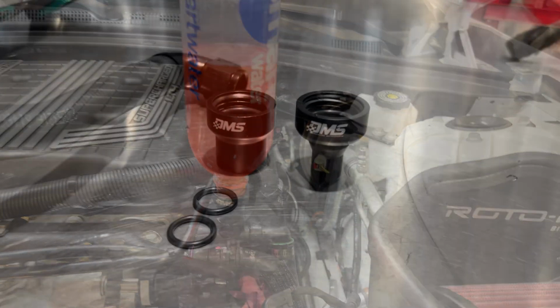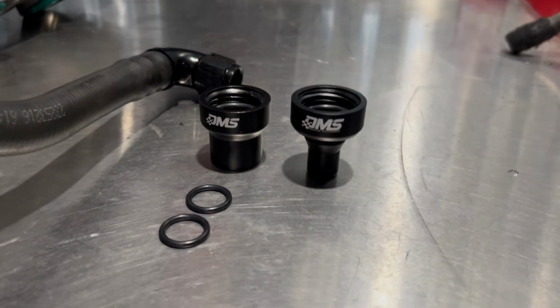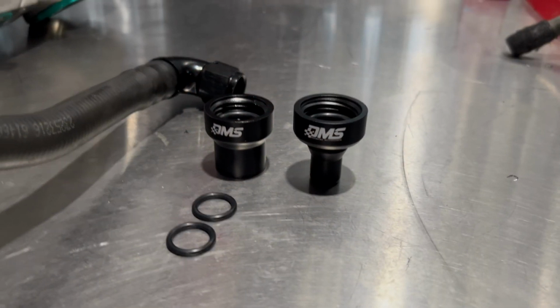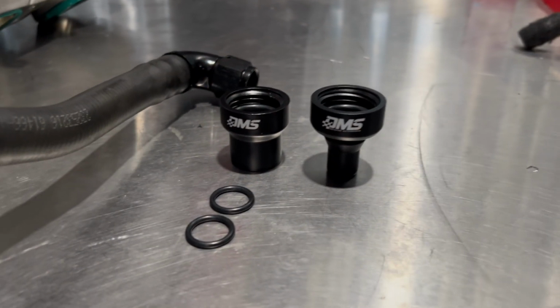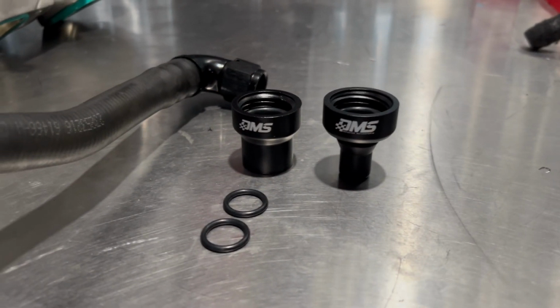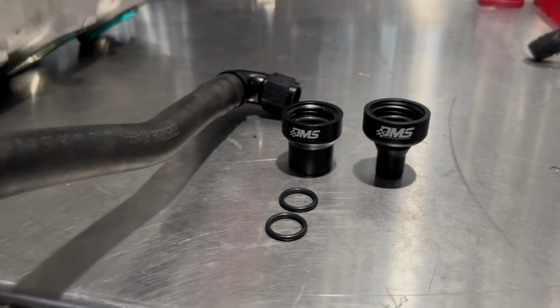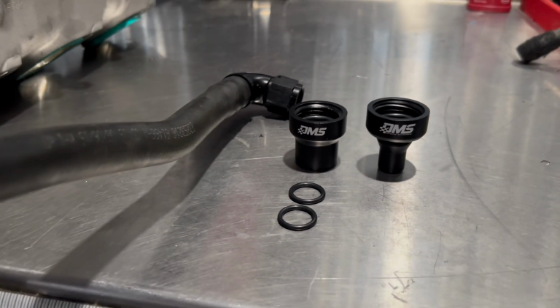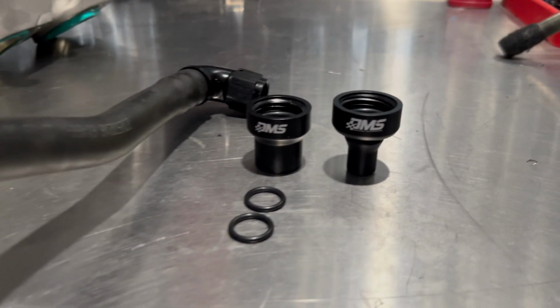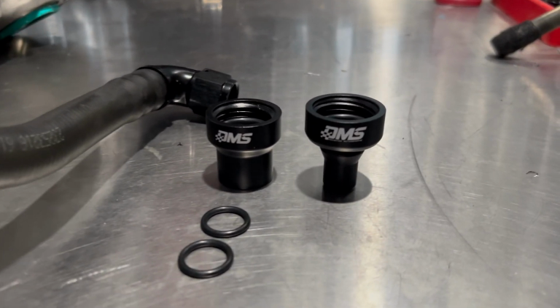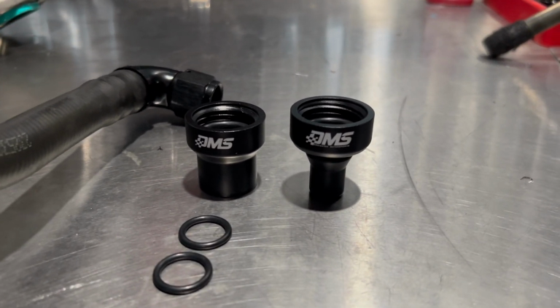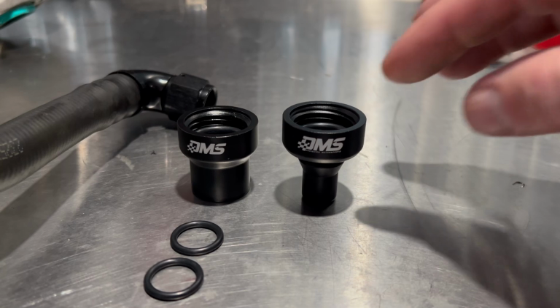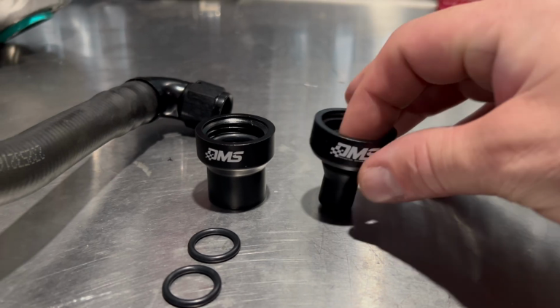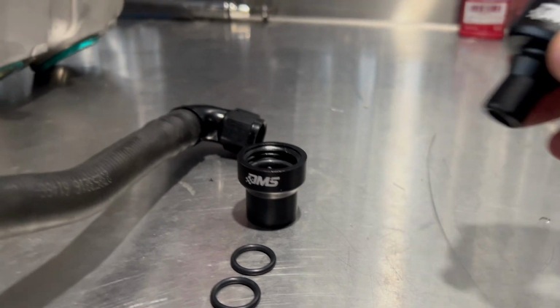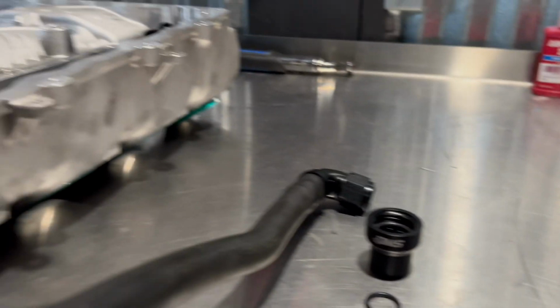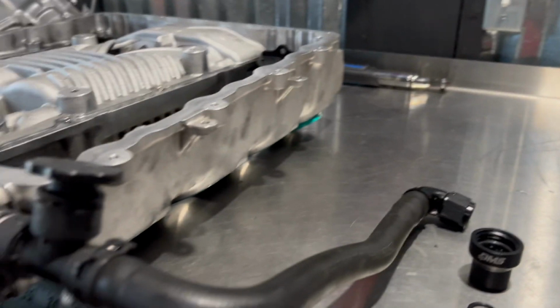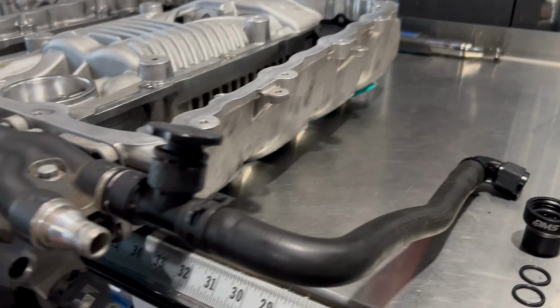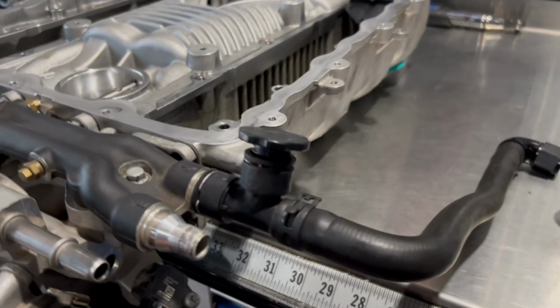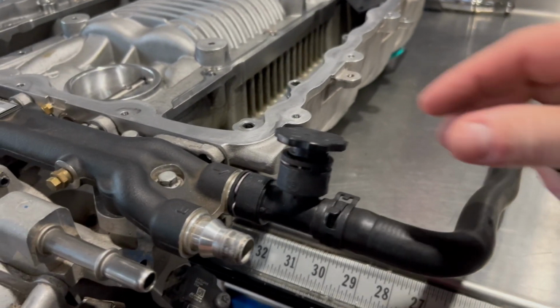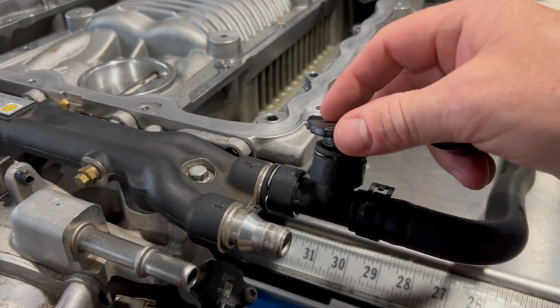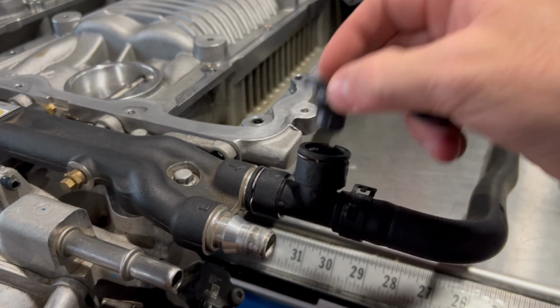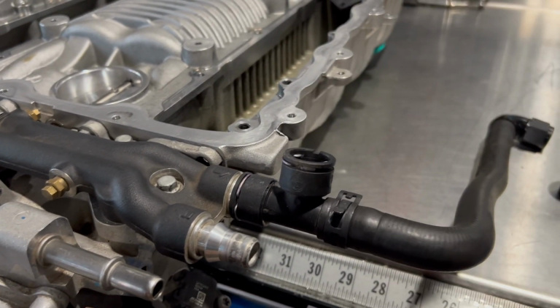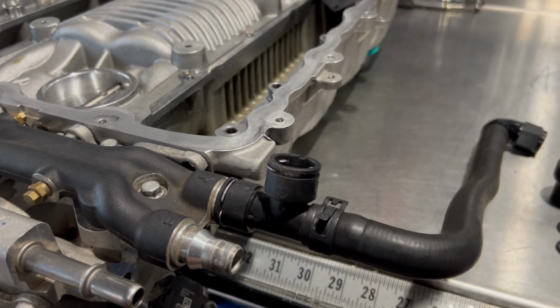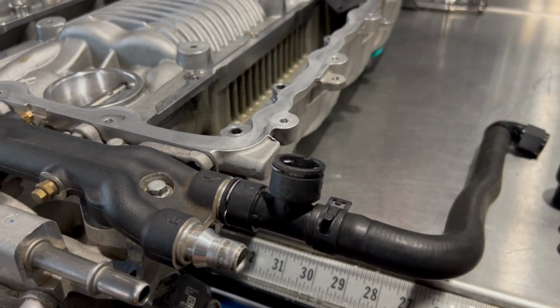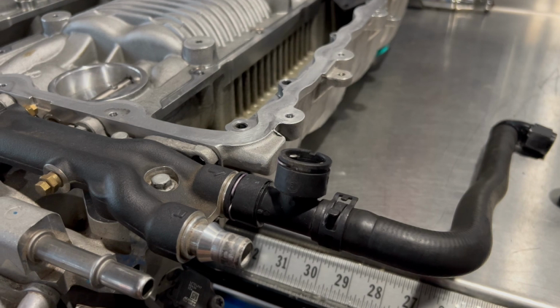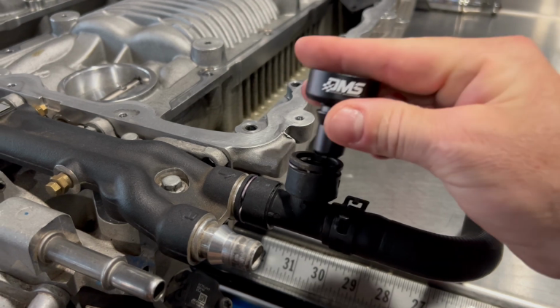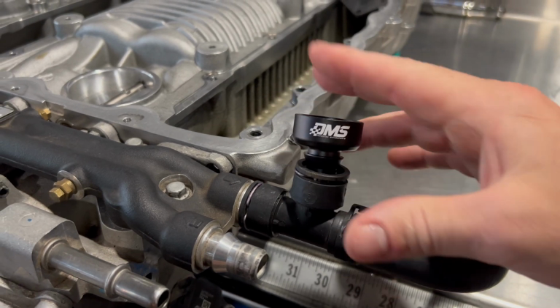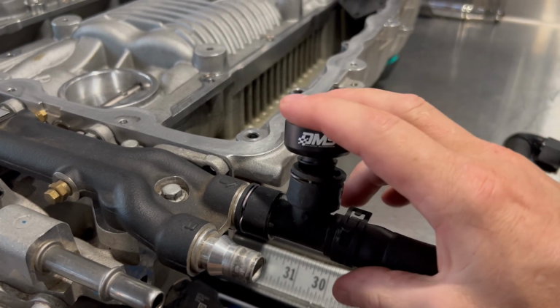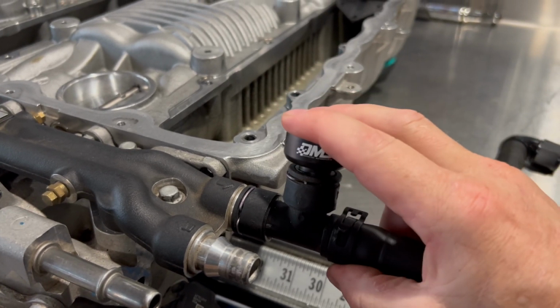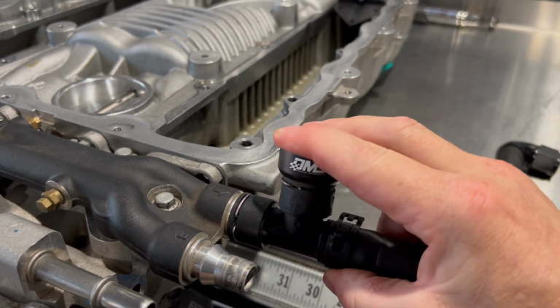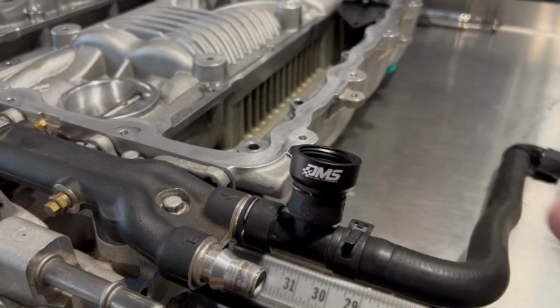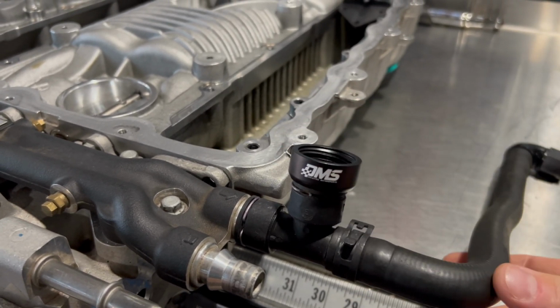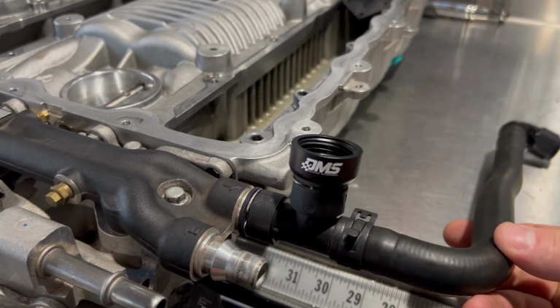The second version of this tool is designed to work on the fifth-gen ZL1 Camaro, the C6 ZR1, and the C7 Z06. This tool does not require the two o-rings — it simply replaces the cap on the fill port on the side of the supercharger.